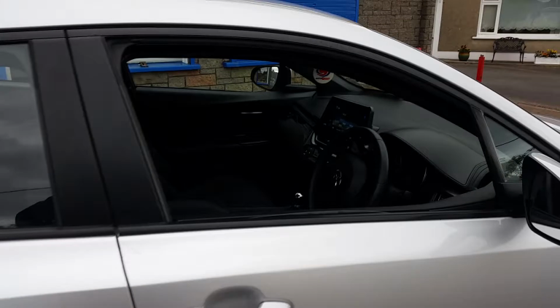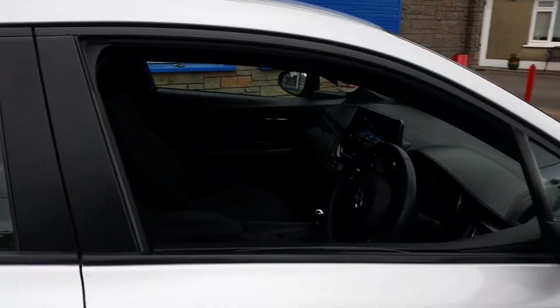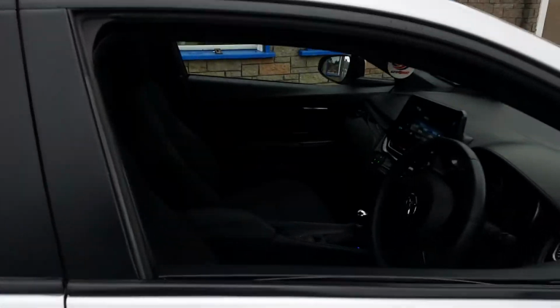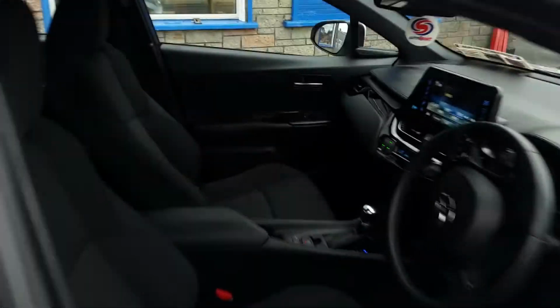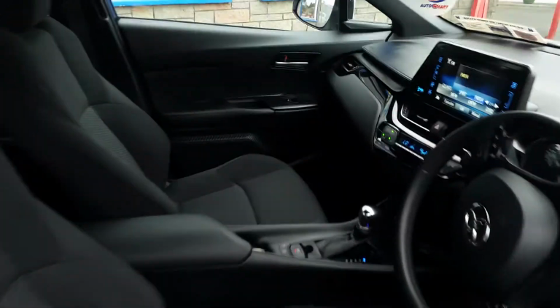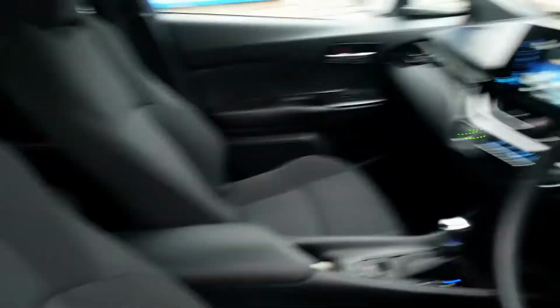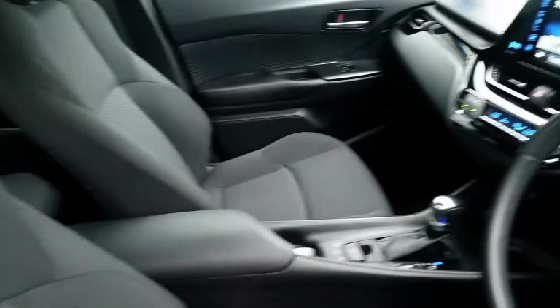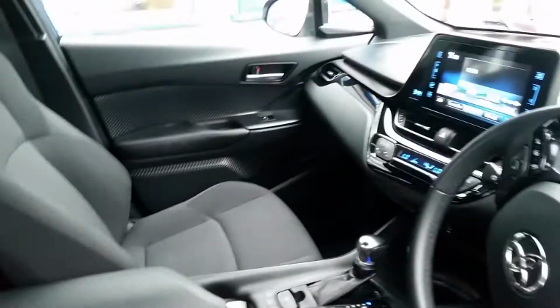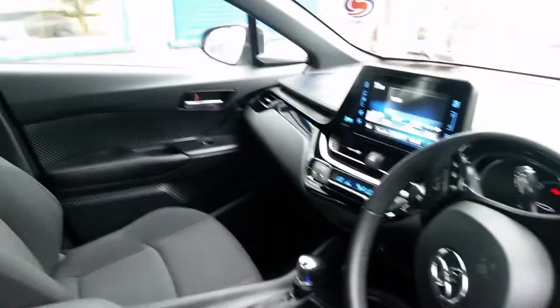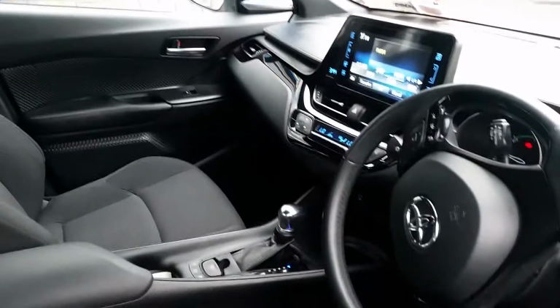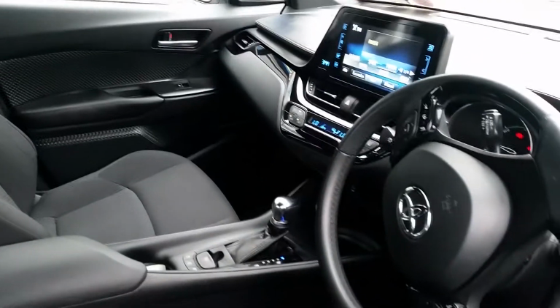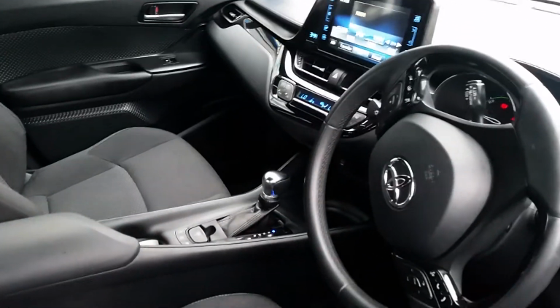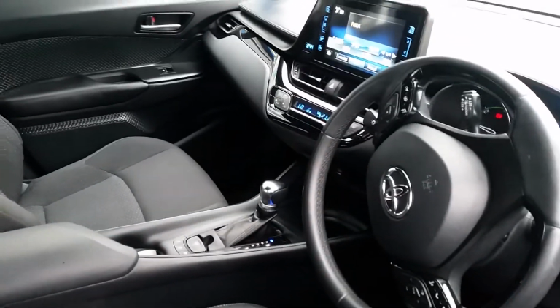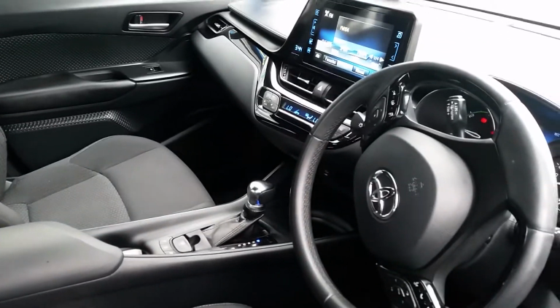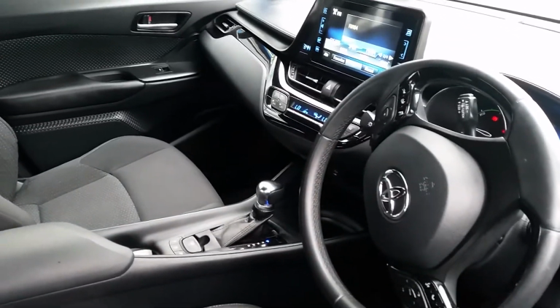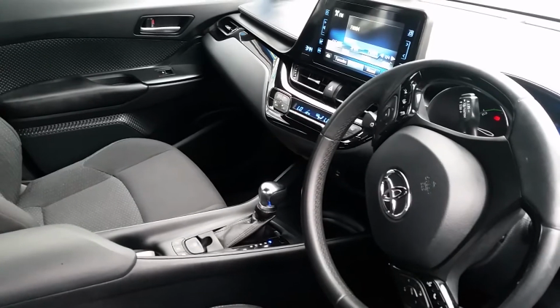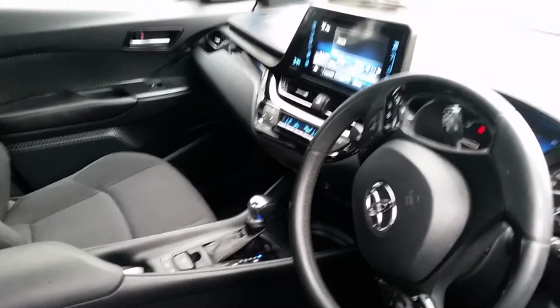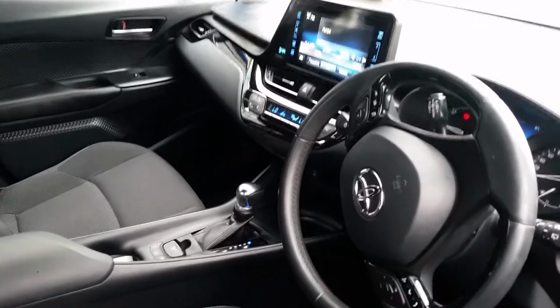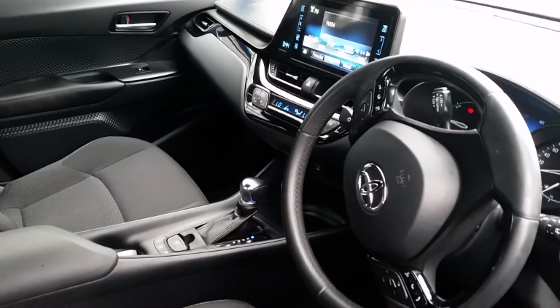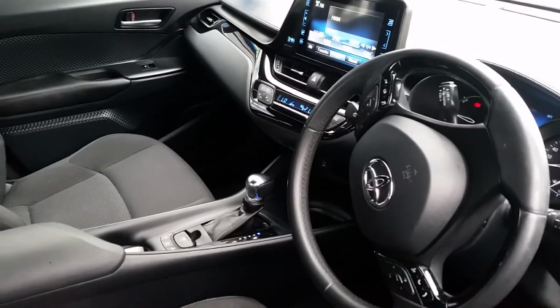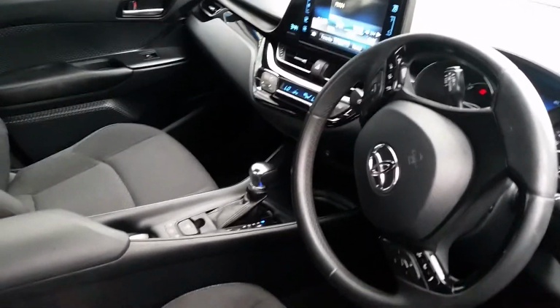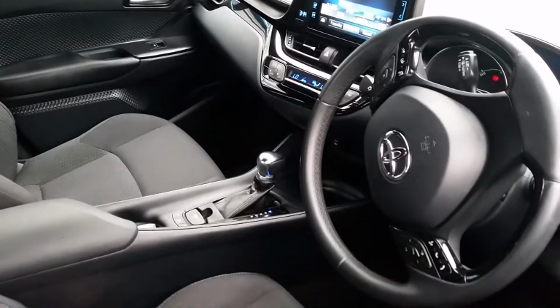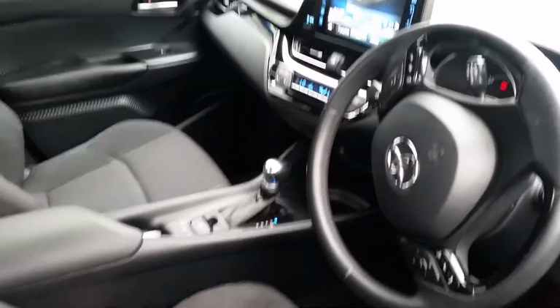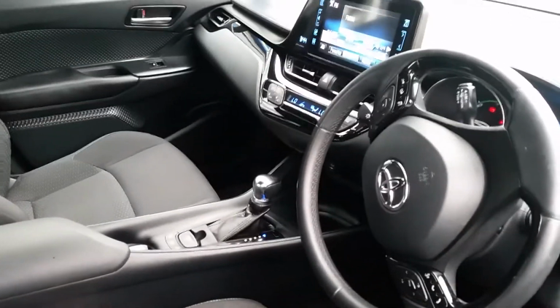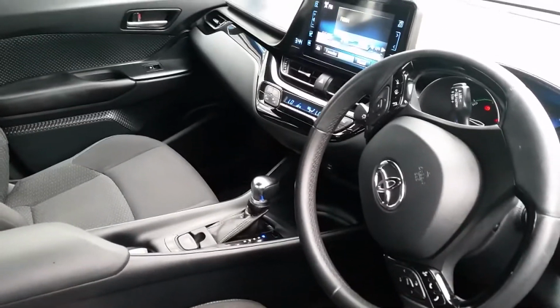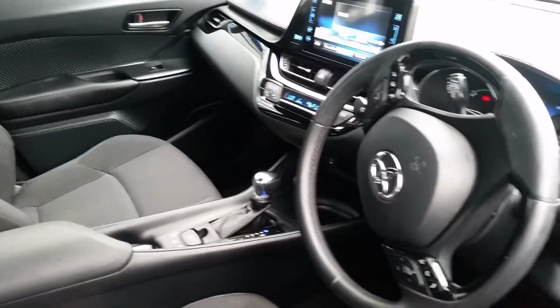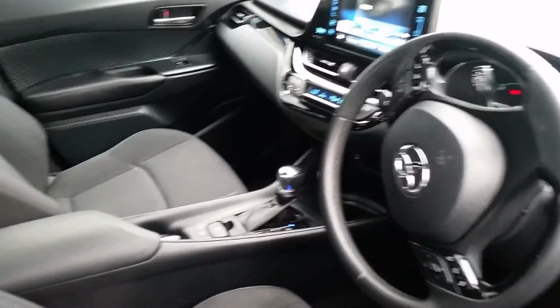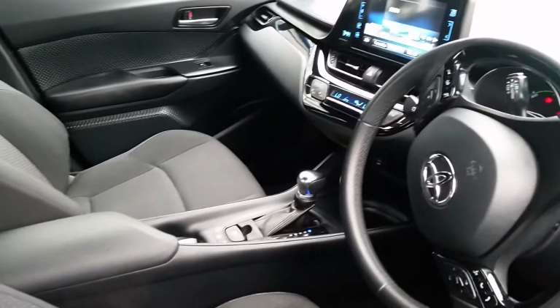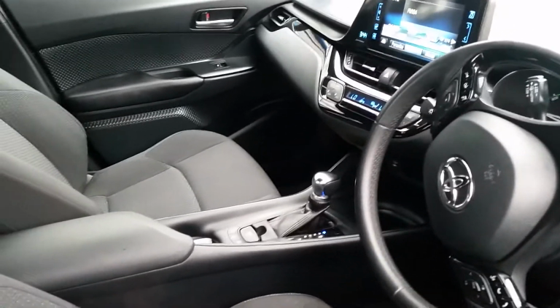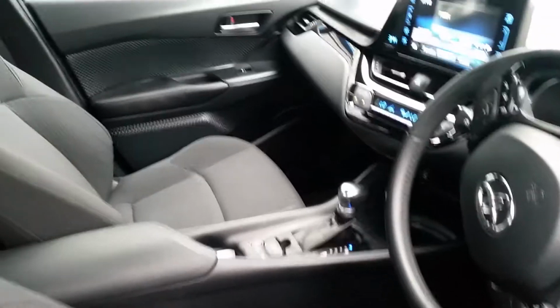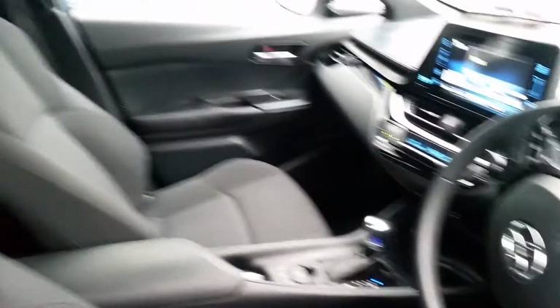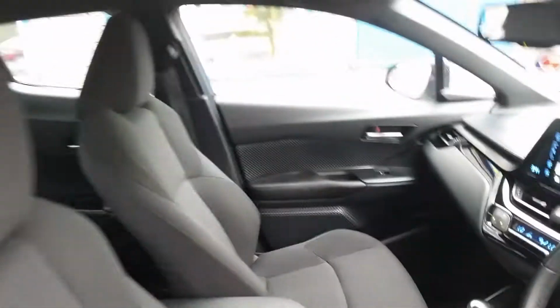I'm just going to give you a look at the interior of it here. You have a touch screen, and hybrid by its very nature is automatic, so this is an automatic car — cruise control, climate control, electric, everything. You name it, it has it.